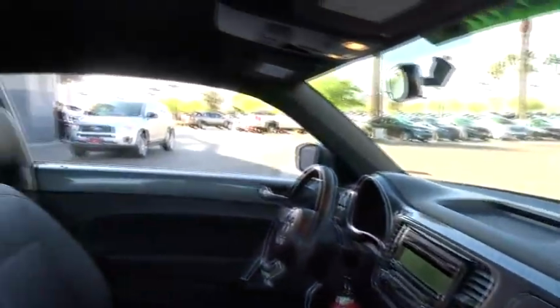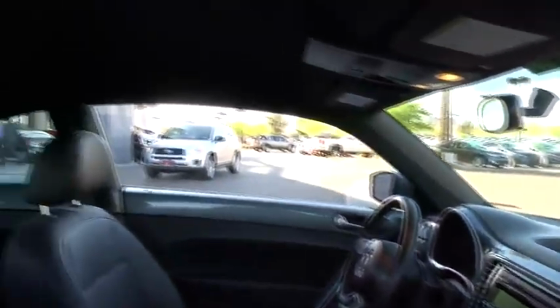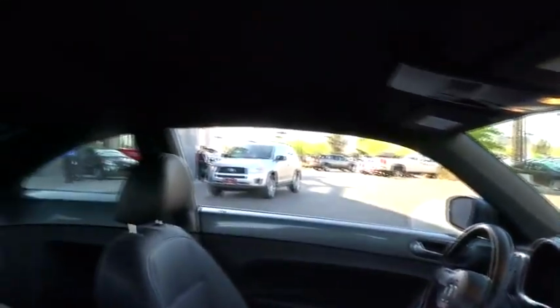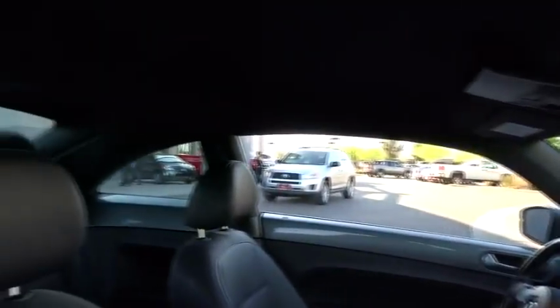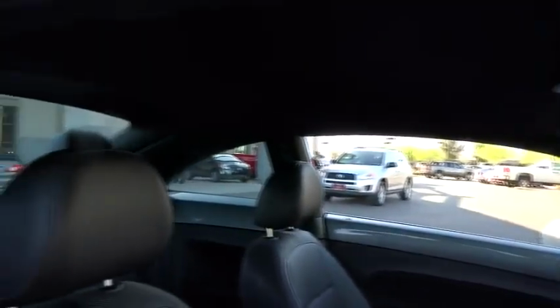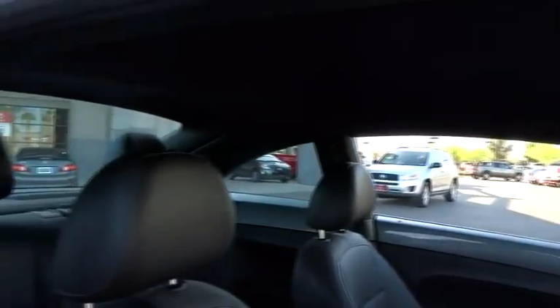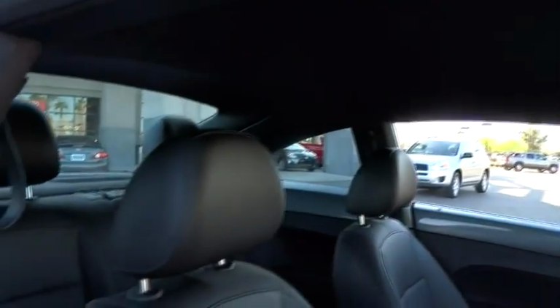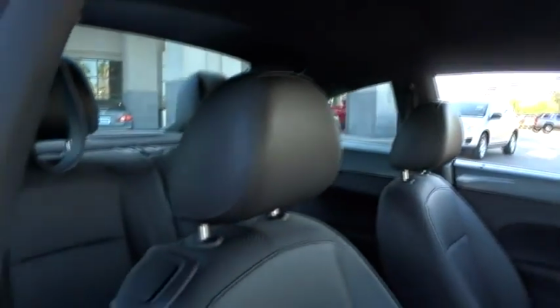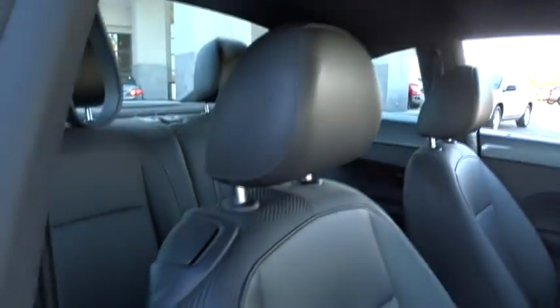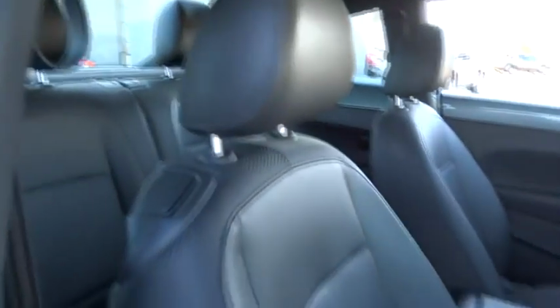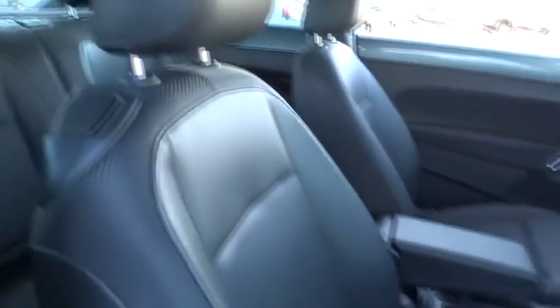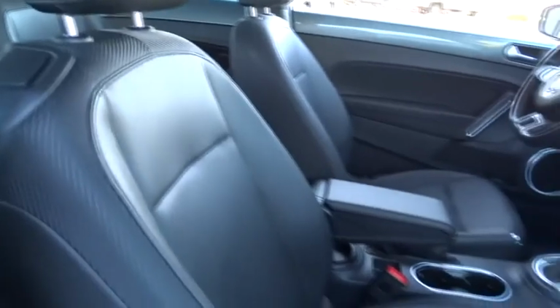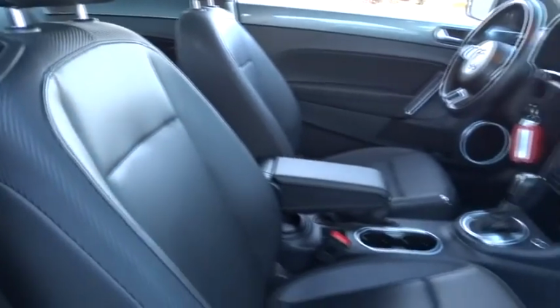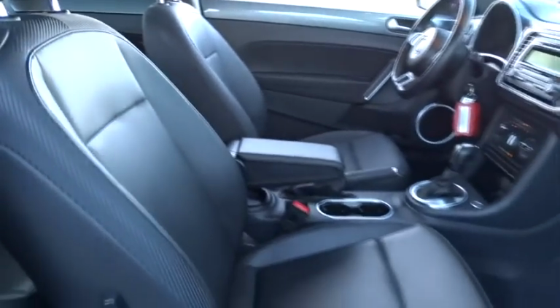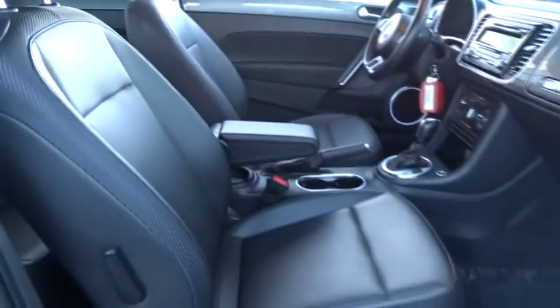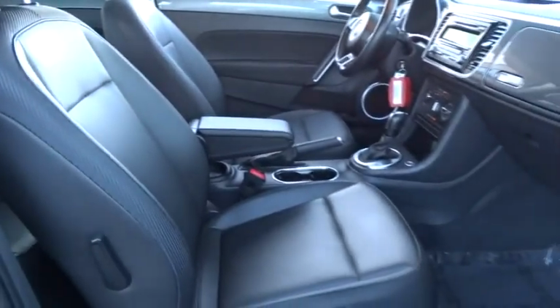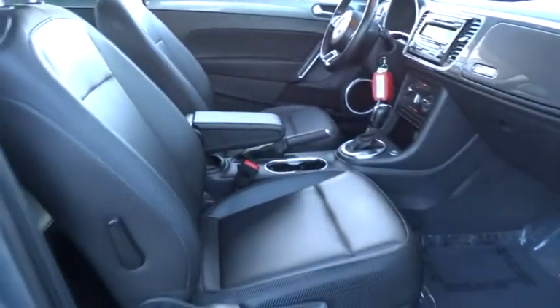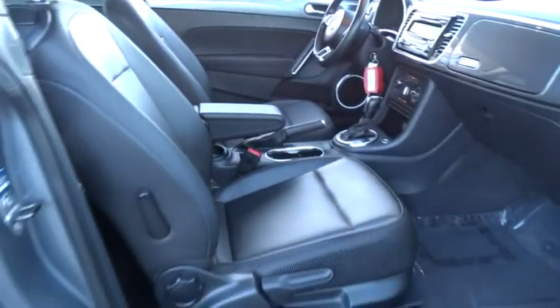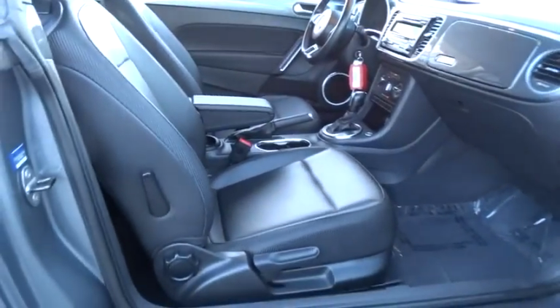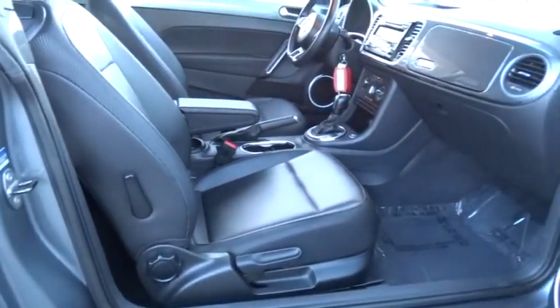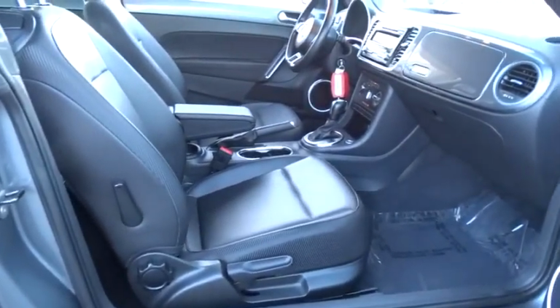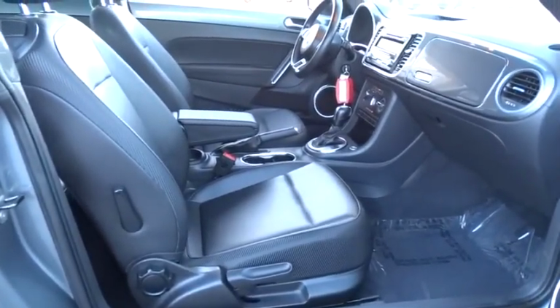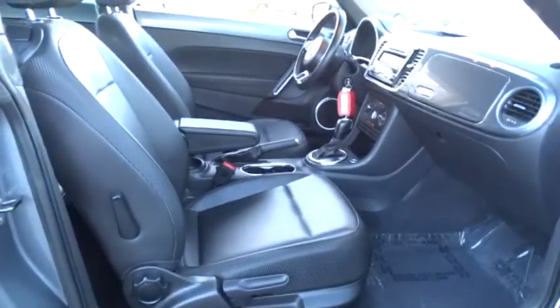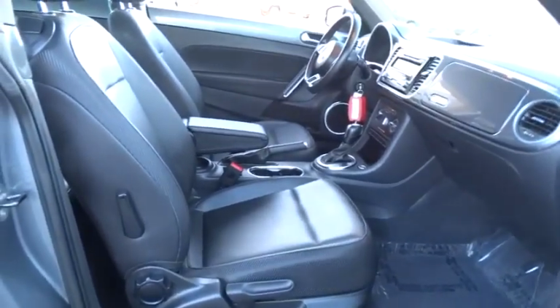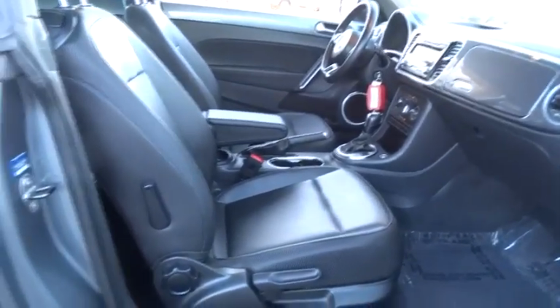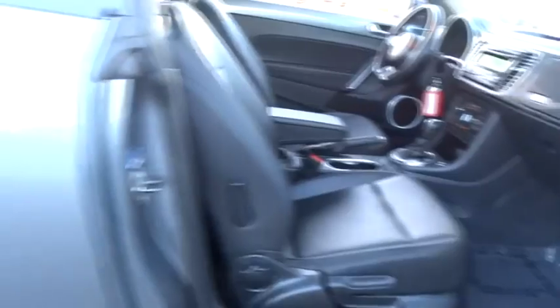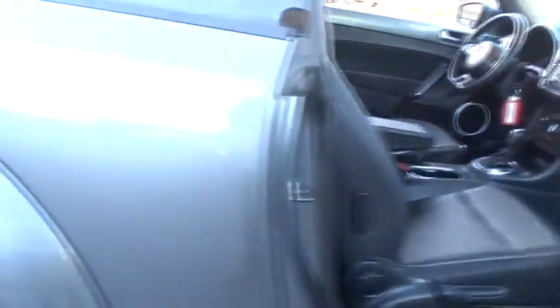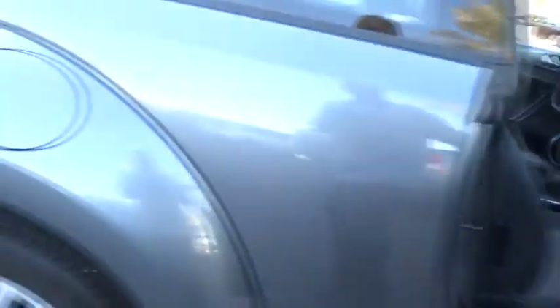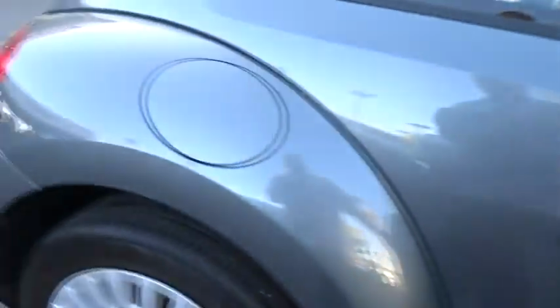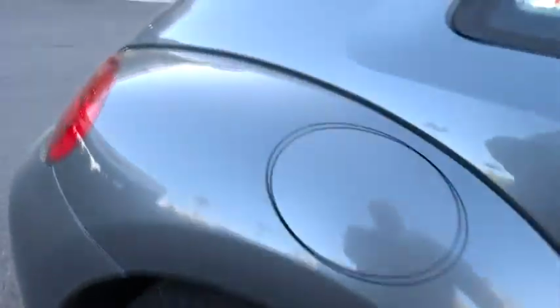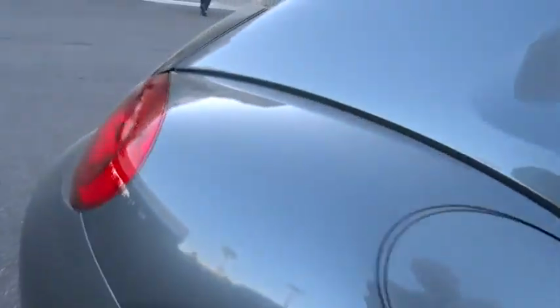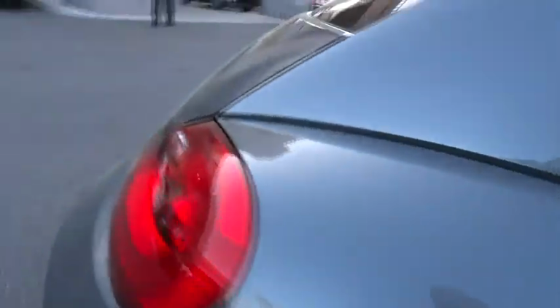Here are some of this vehicle's great options: traction control, stability control, power steering, air conditioning, front automatic transmission, front-wheel drive, and cruise control.